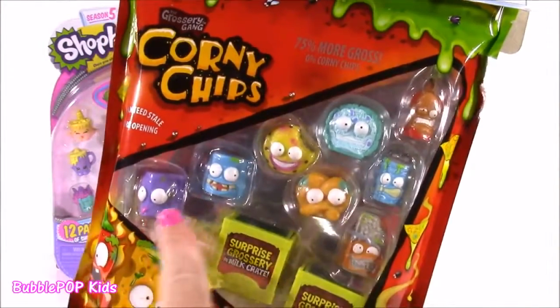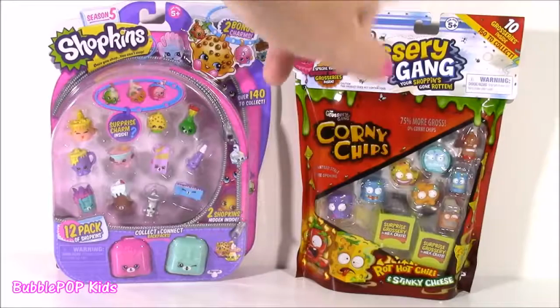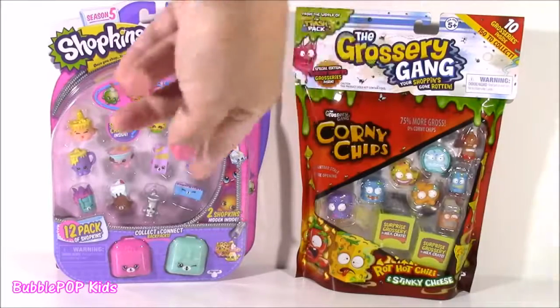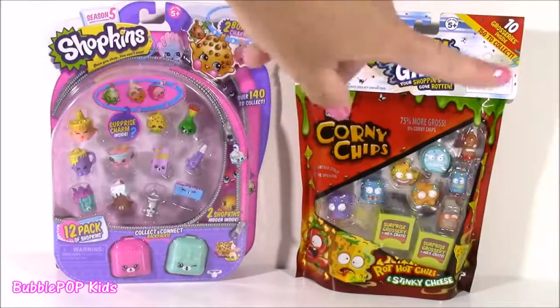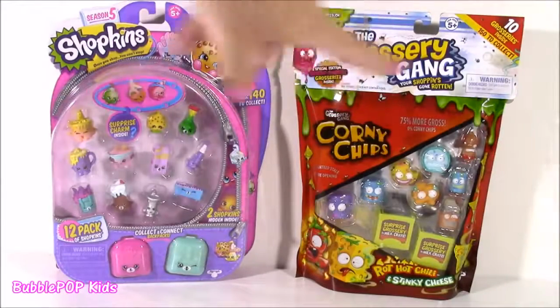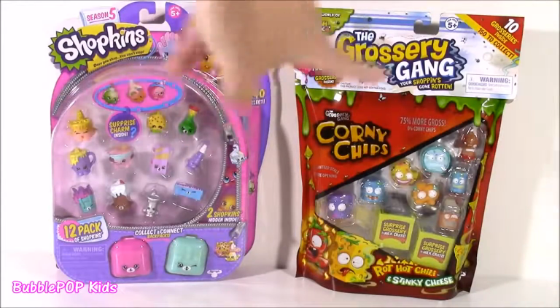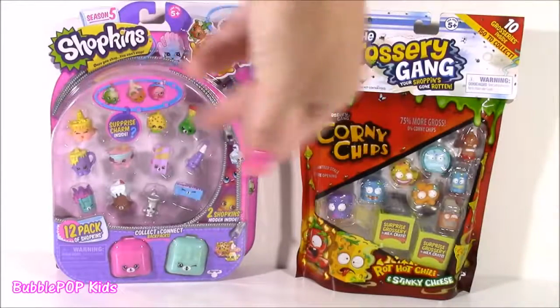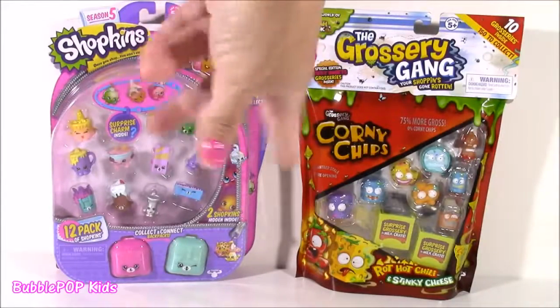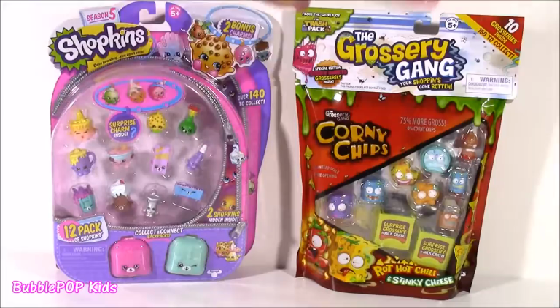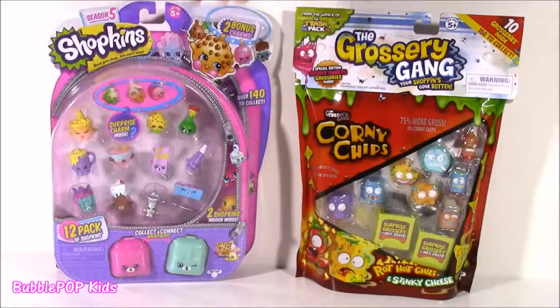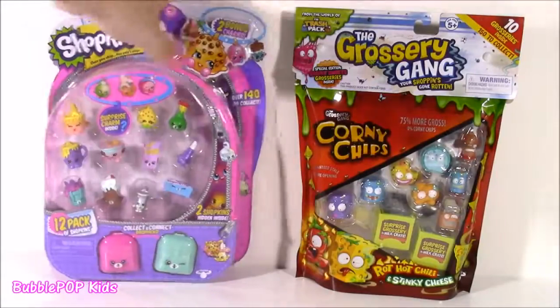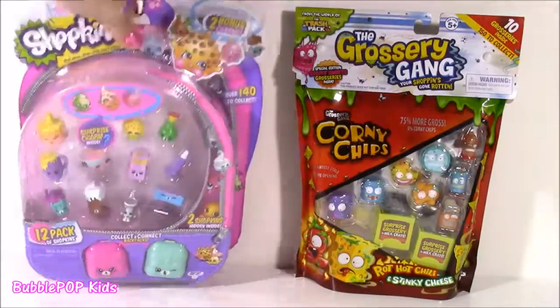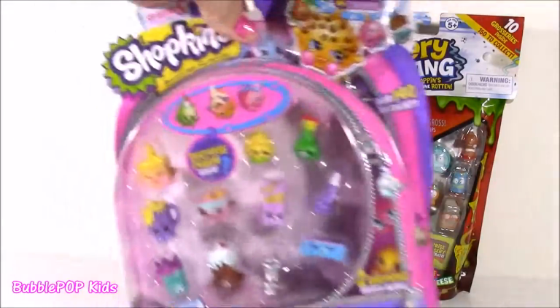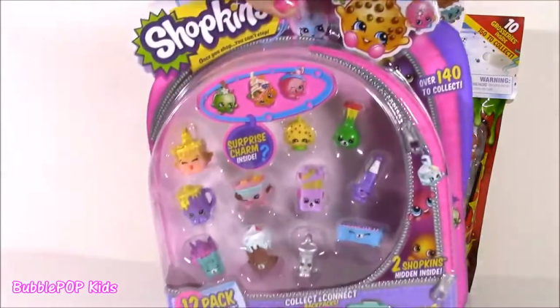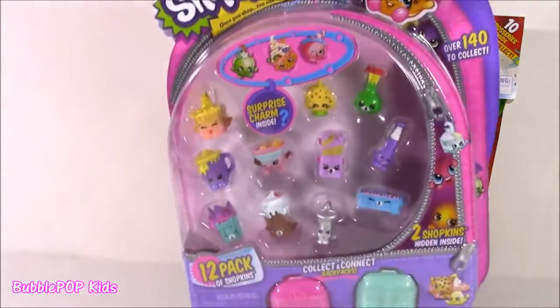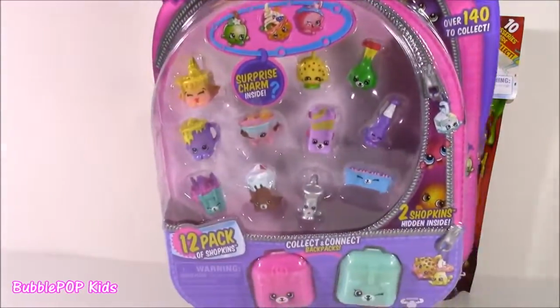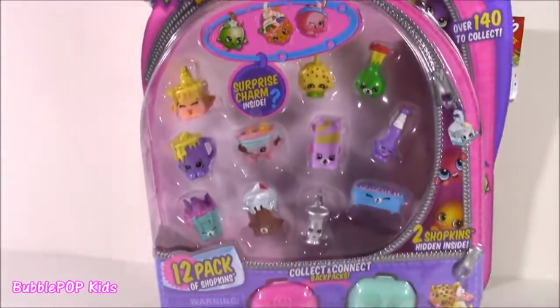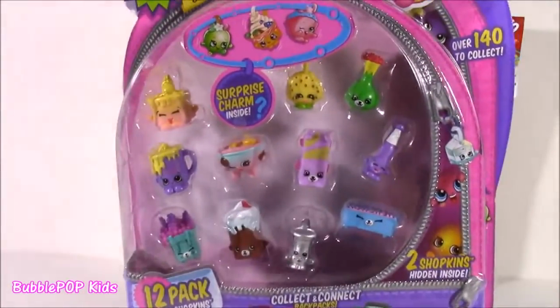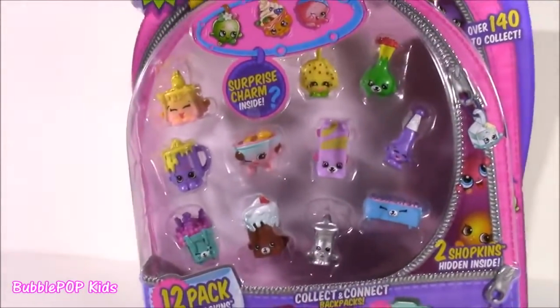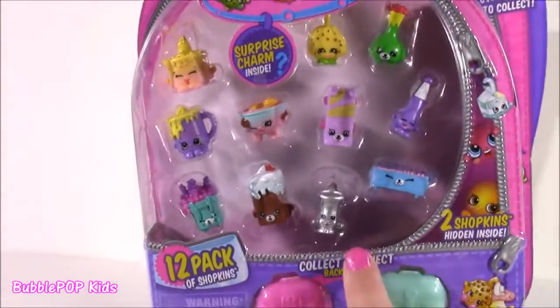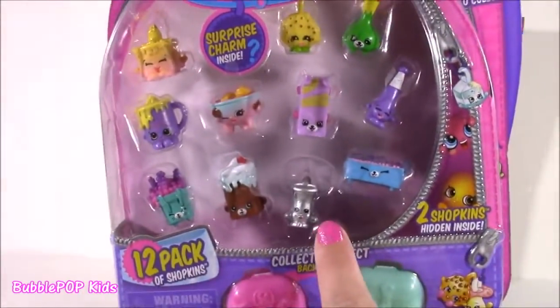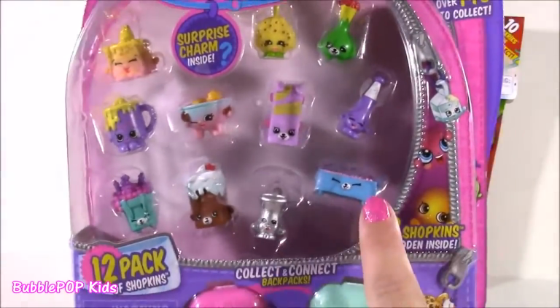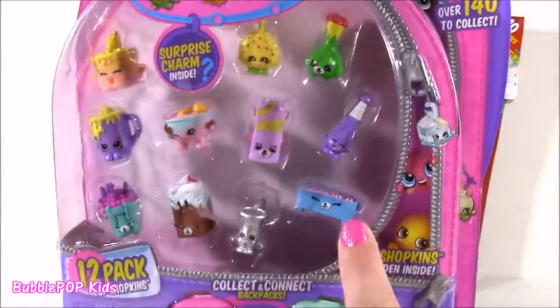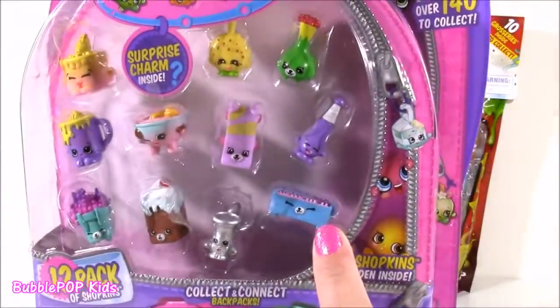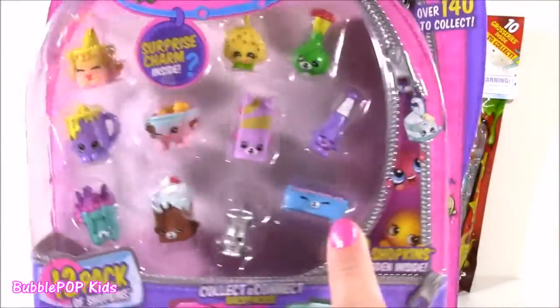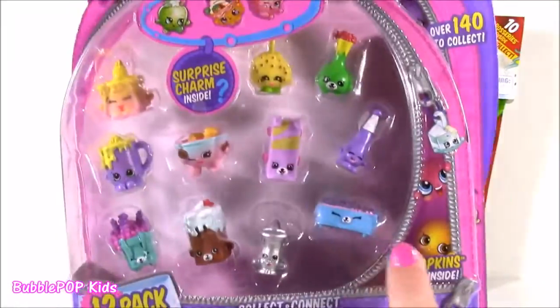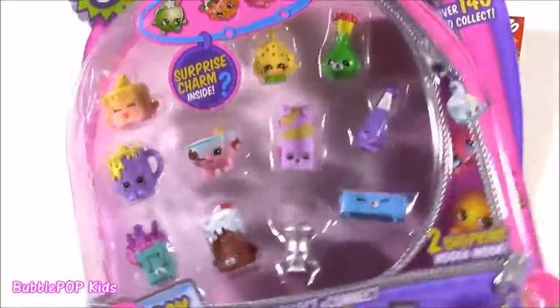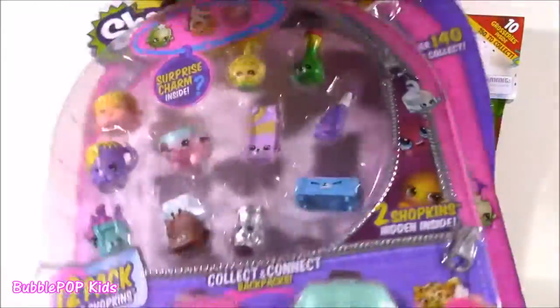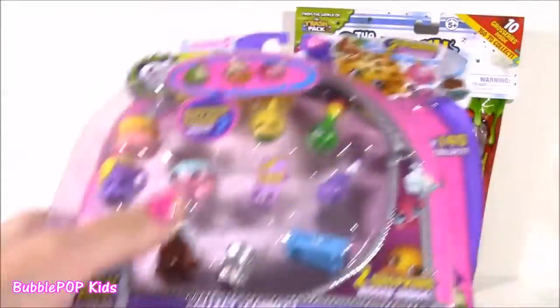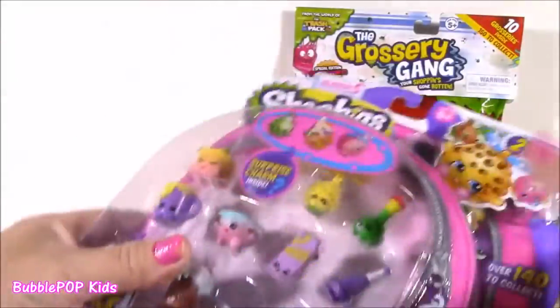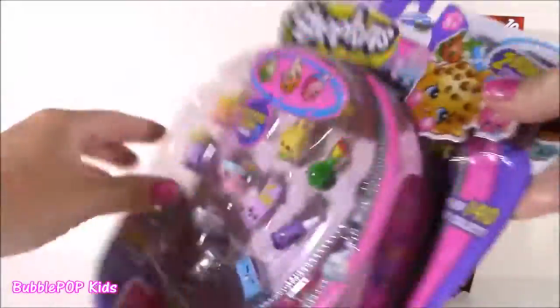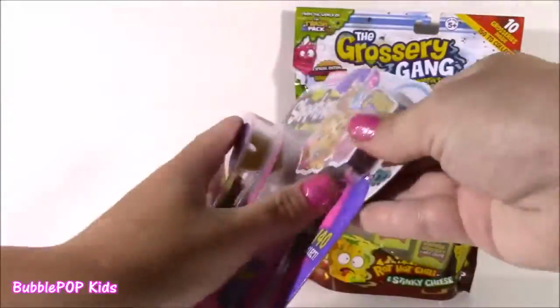What did we start with? Eeny, meeny, miny, moe. How about the Shopkins? And there's actually some new ones in here that I haven't collected, like this one. Let's rip it open.